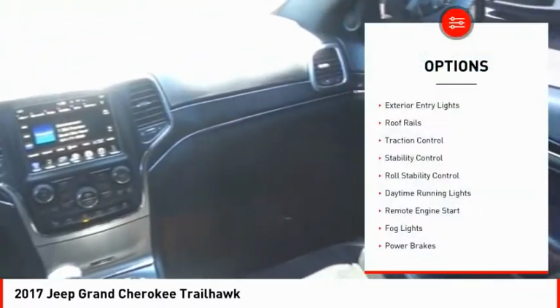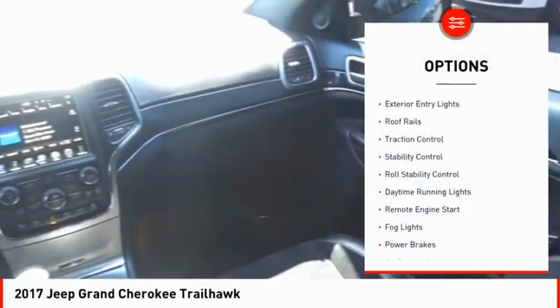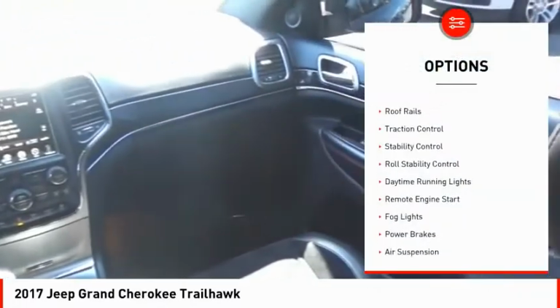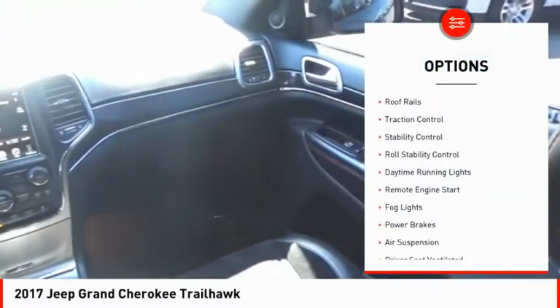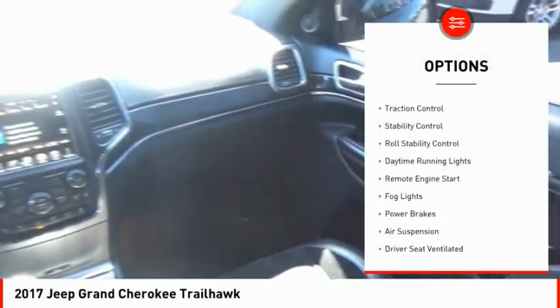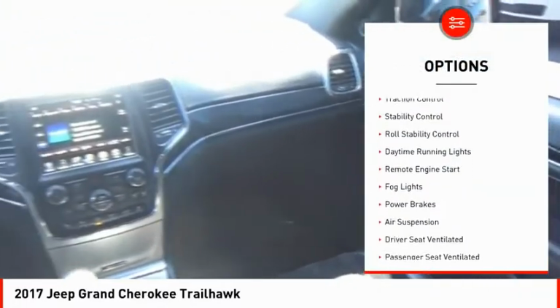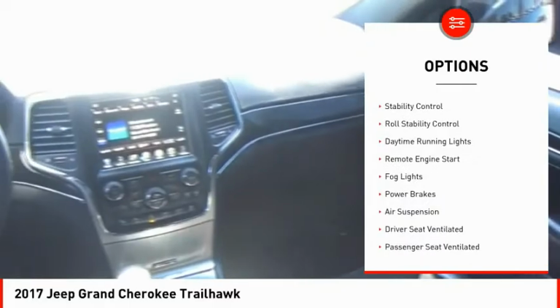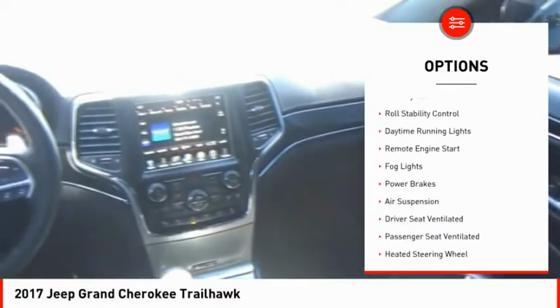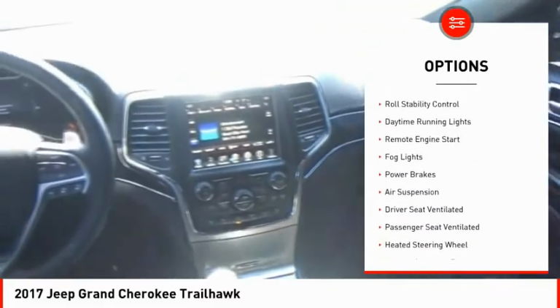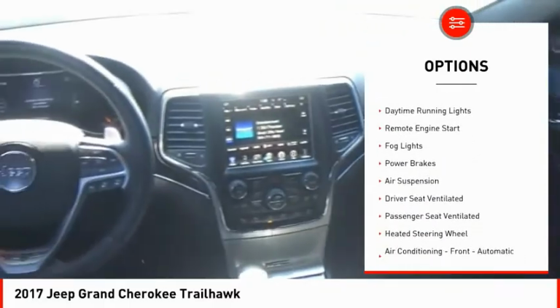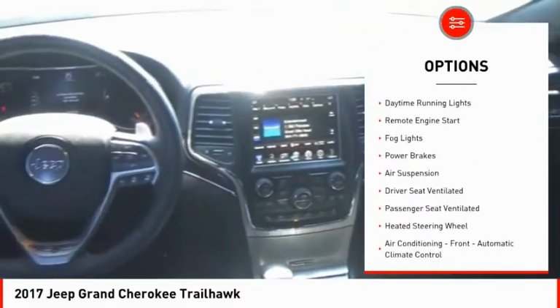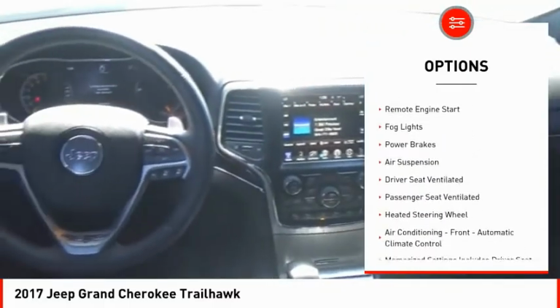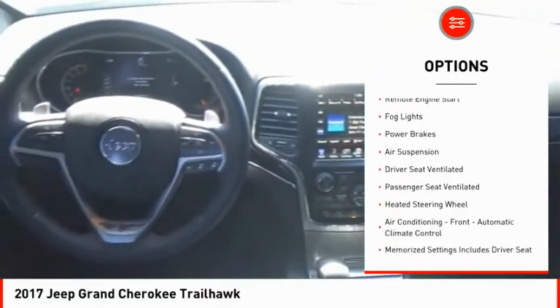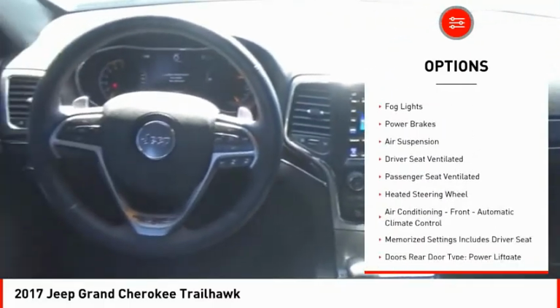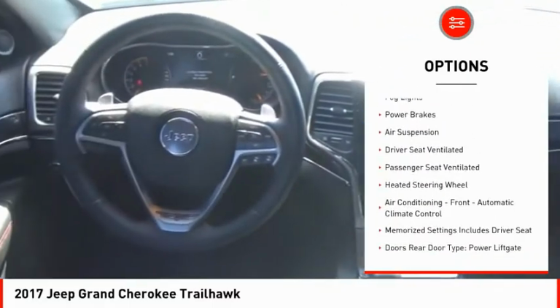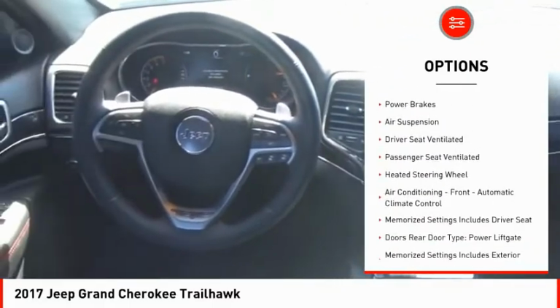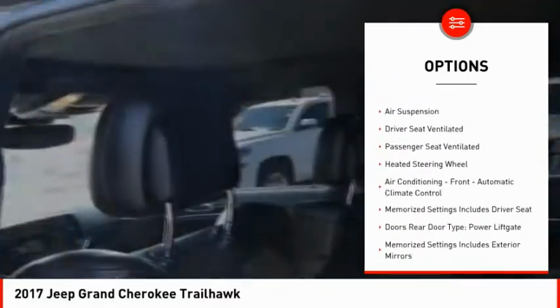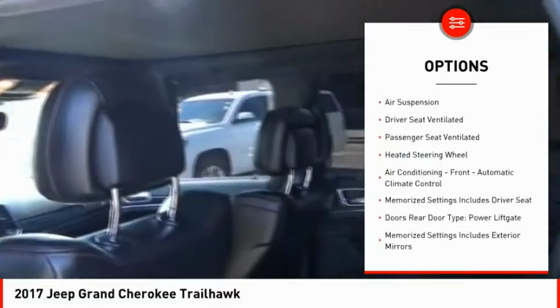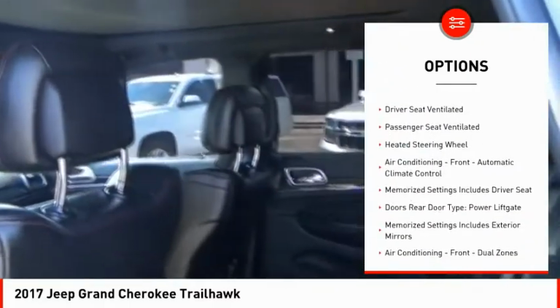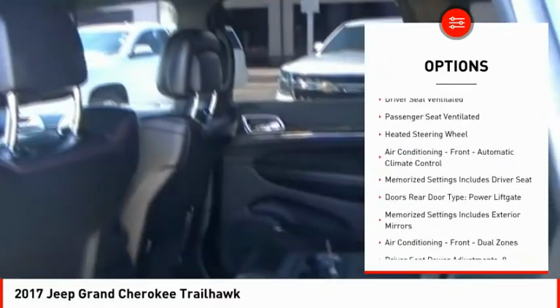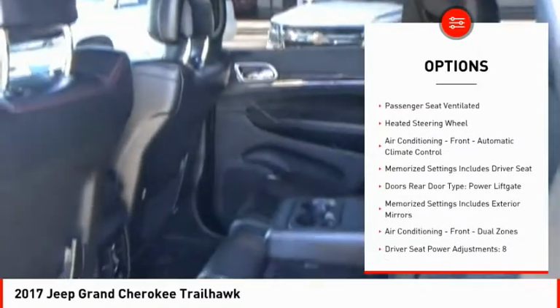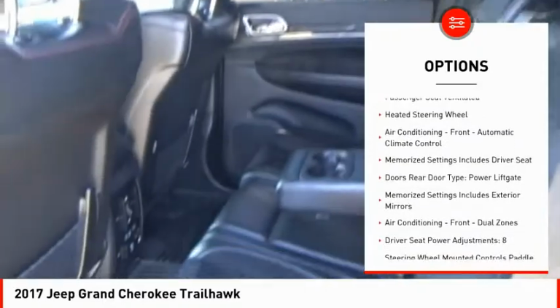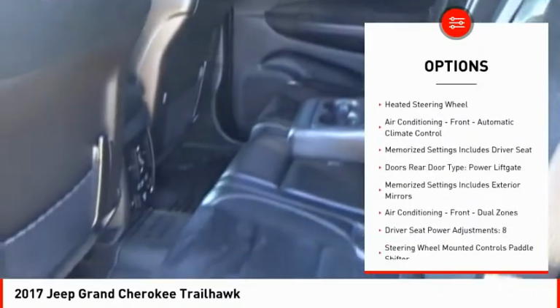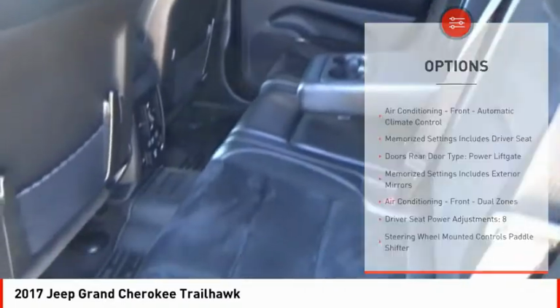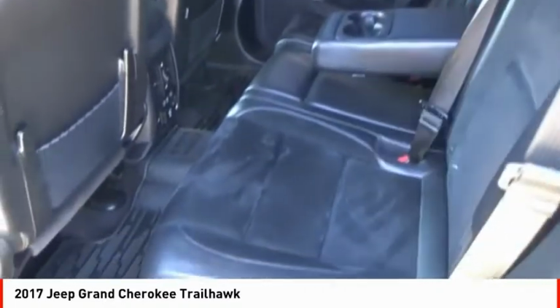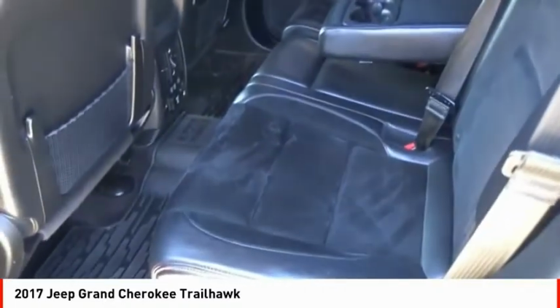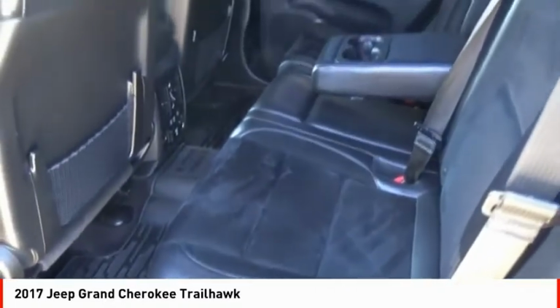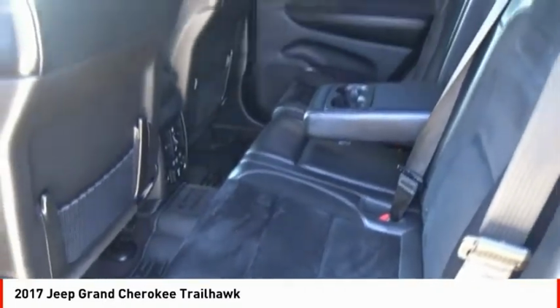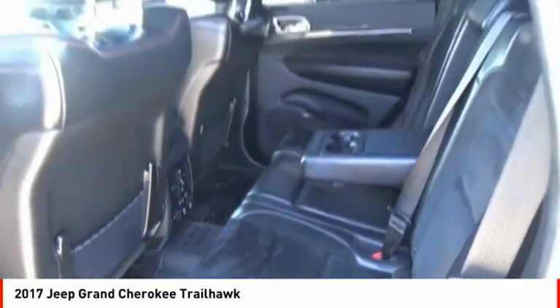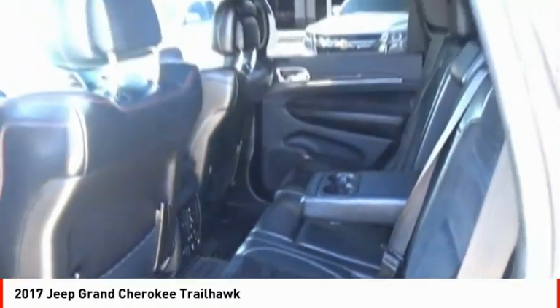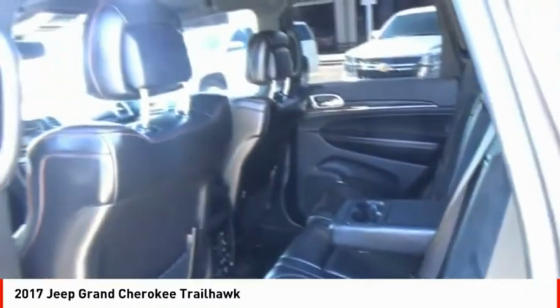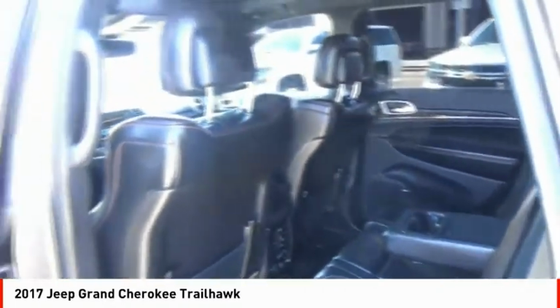Exterior entry lights, roof rails, traction control, stability control, roll stability control, daytime running lights, remote engine start, fog lights, power brakes, air suspension.